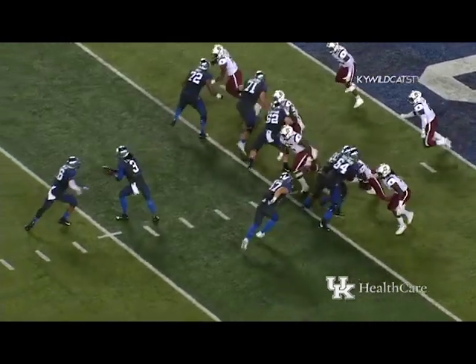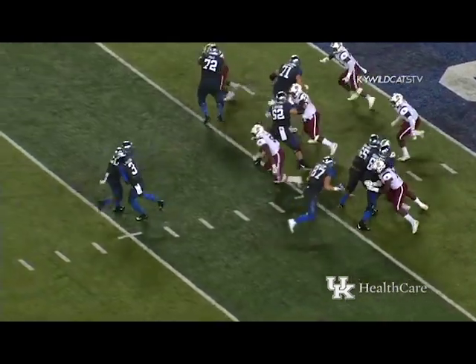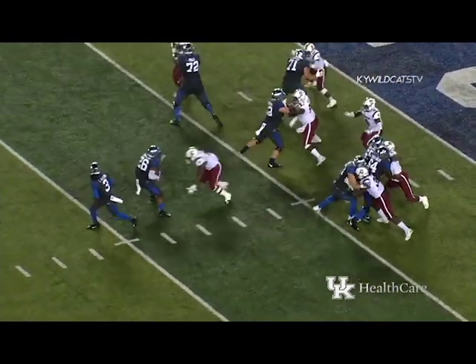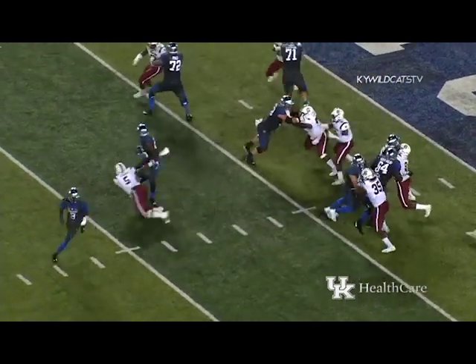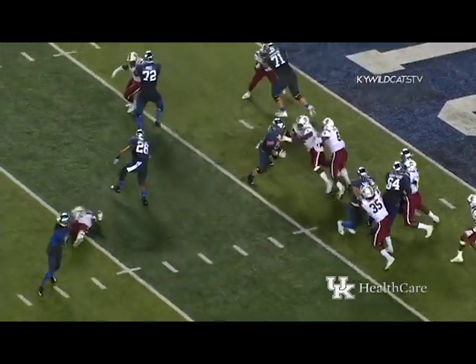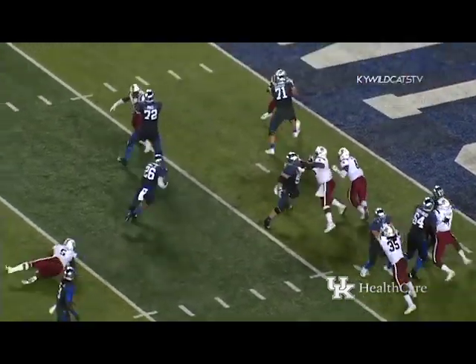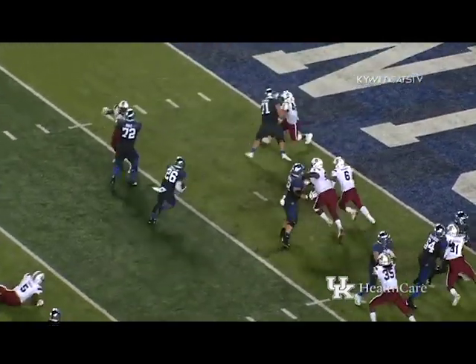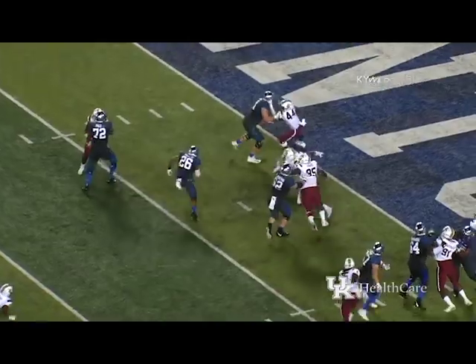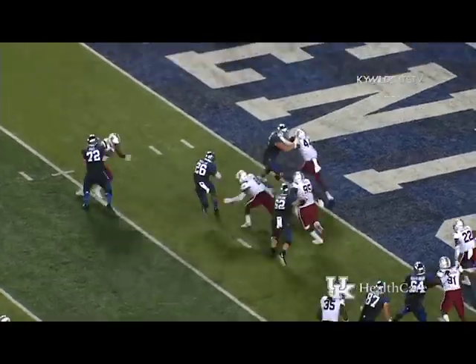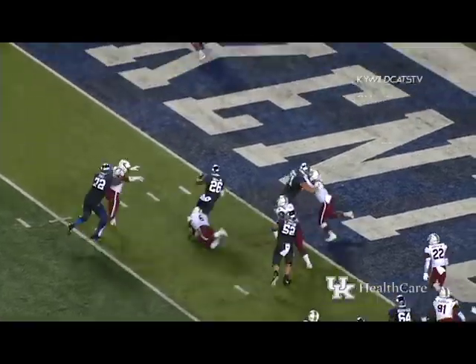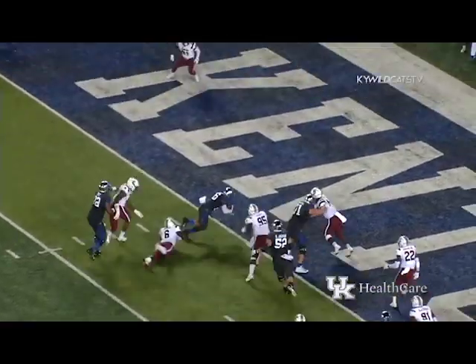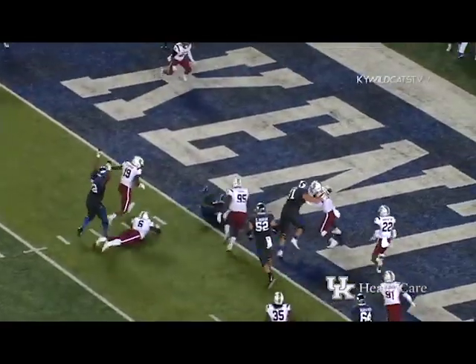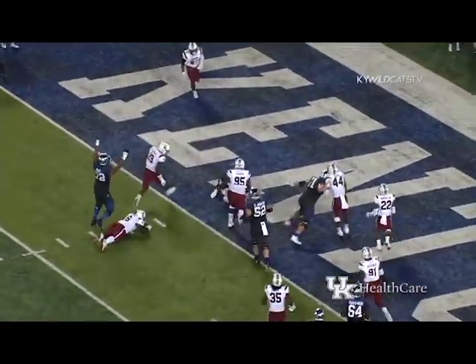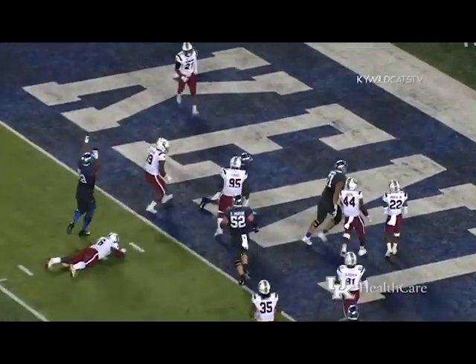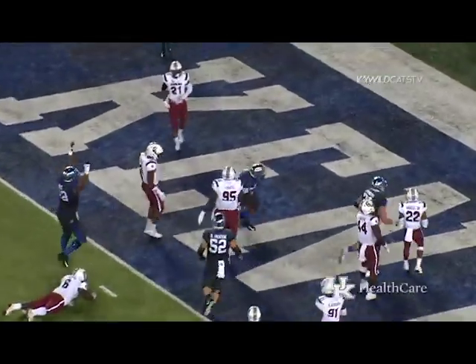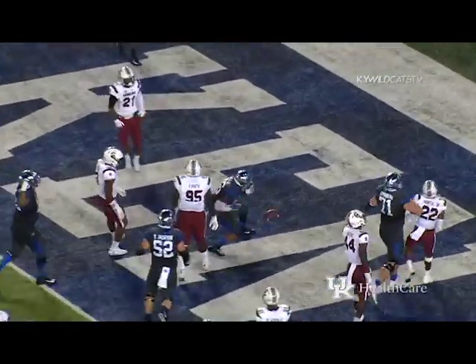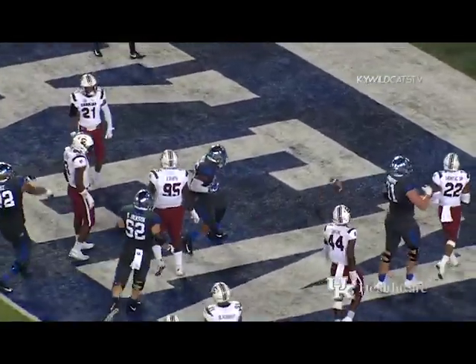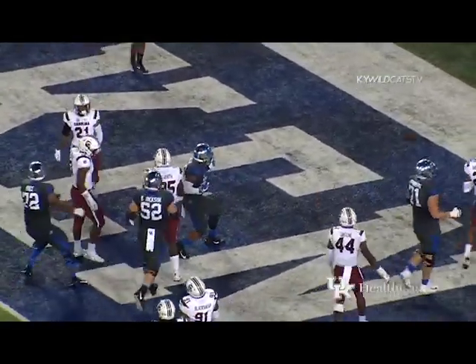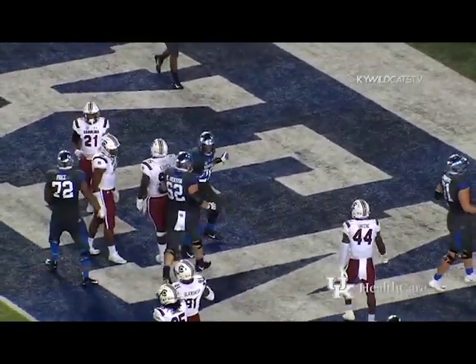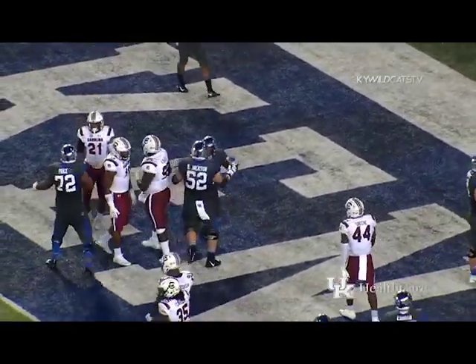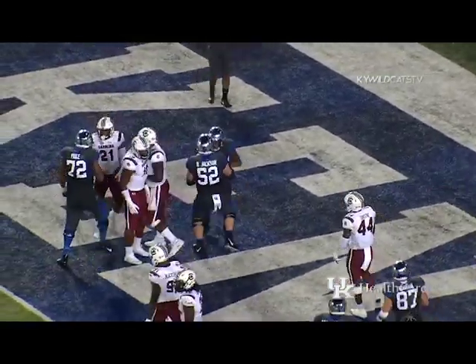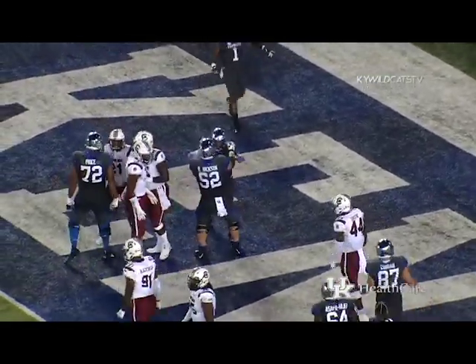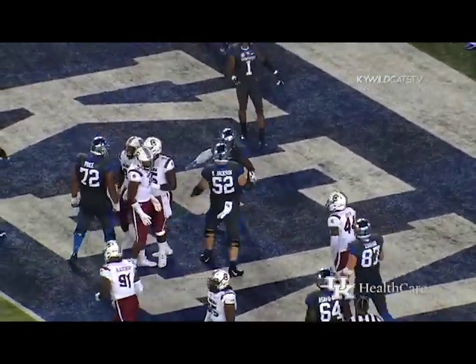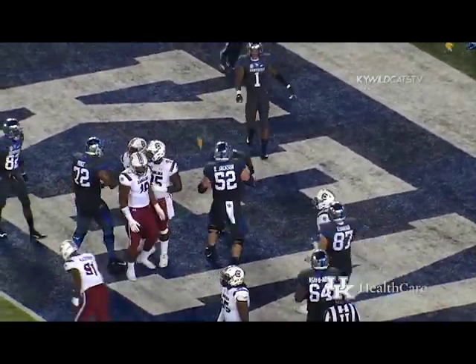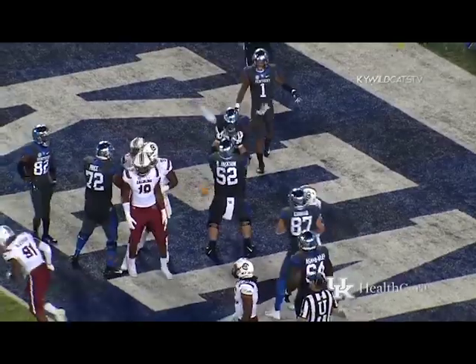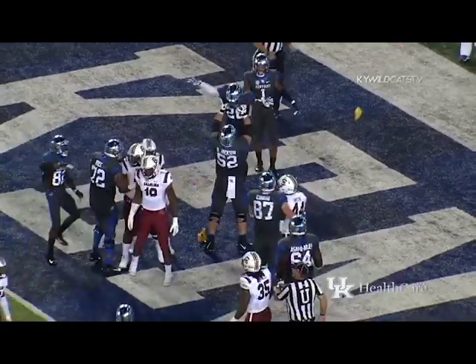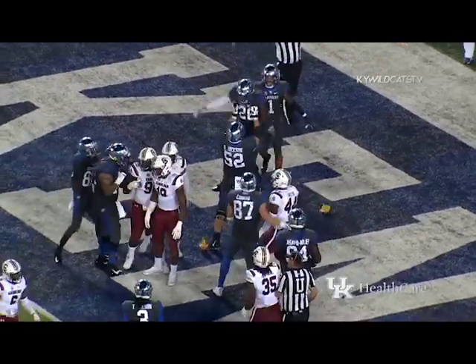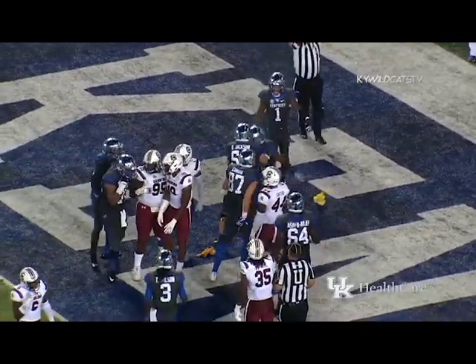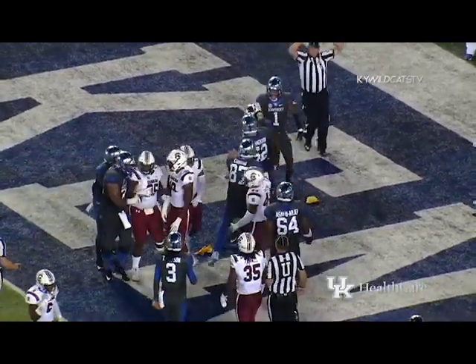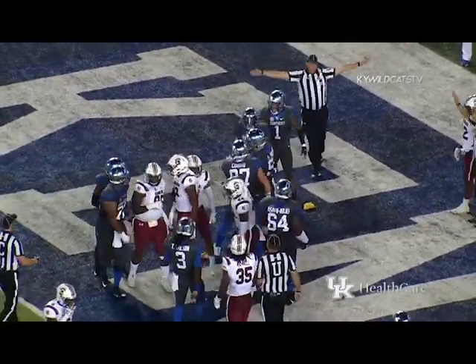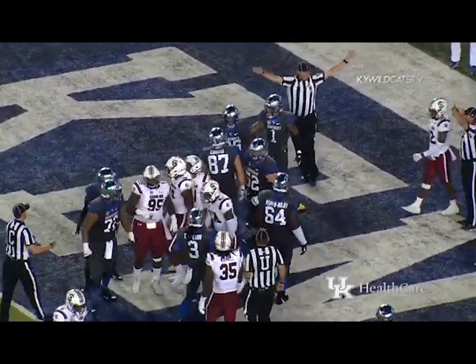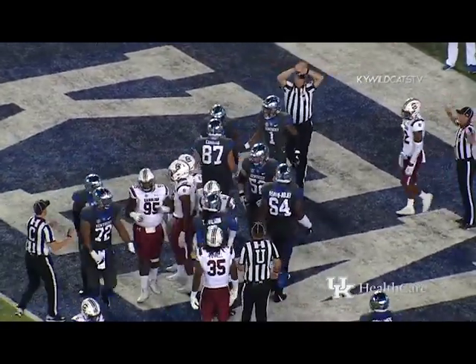Wilson leaves it with Snell — spins away from the tackler in the backfield, runs left, gets in — touchdown Kentucky! That's 40 of them for Benny Snell Jr.